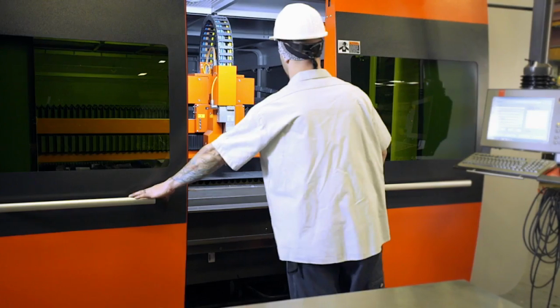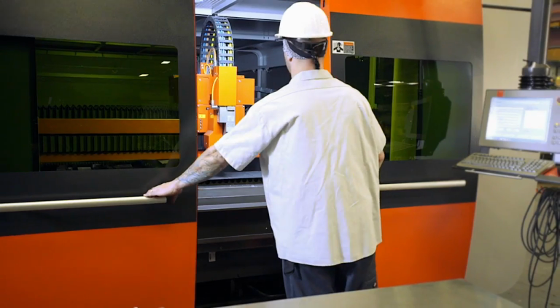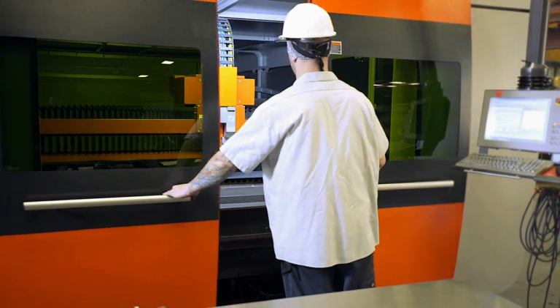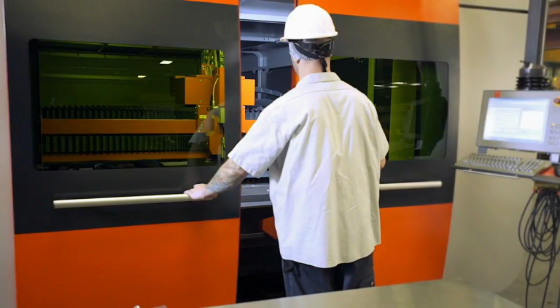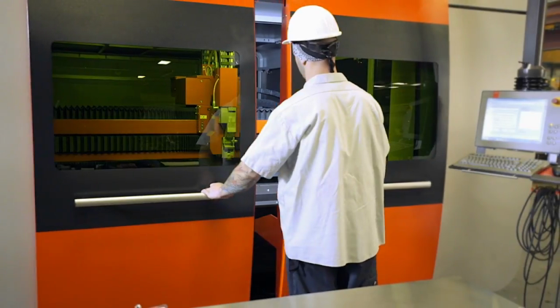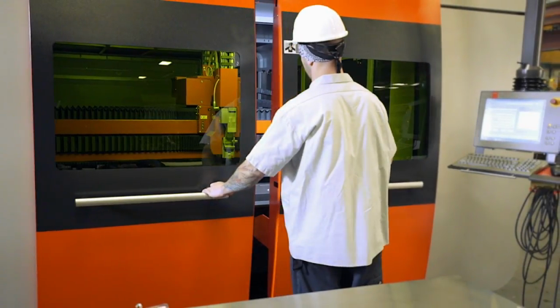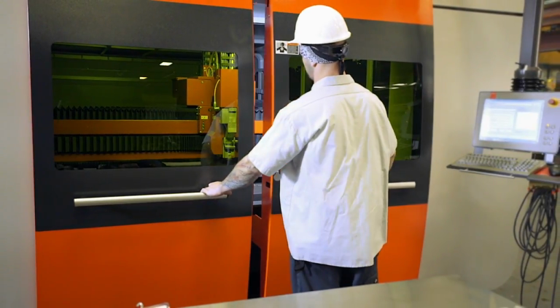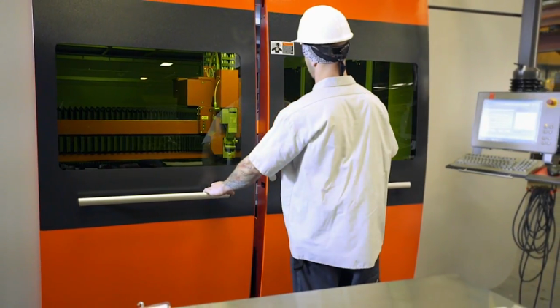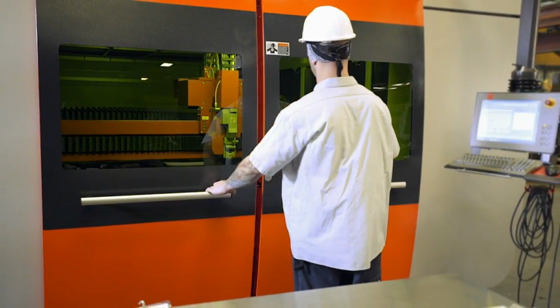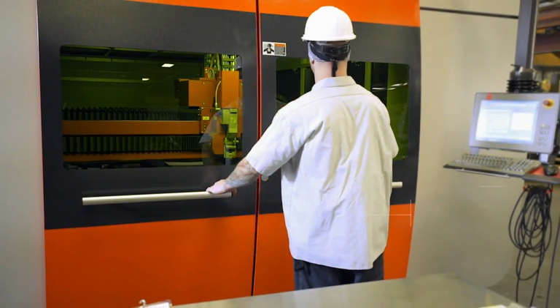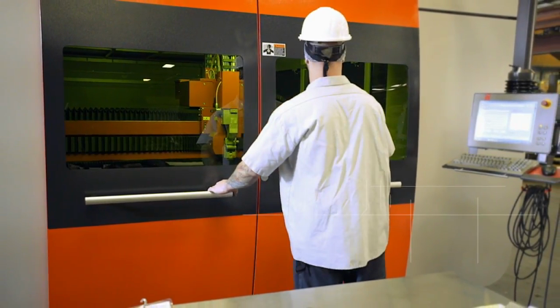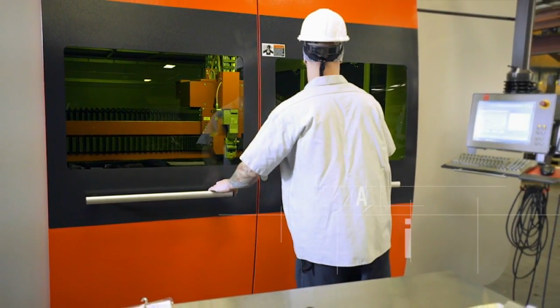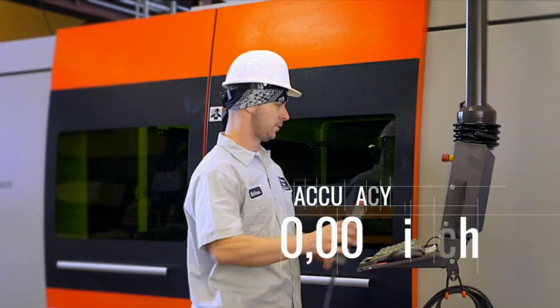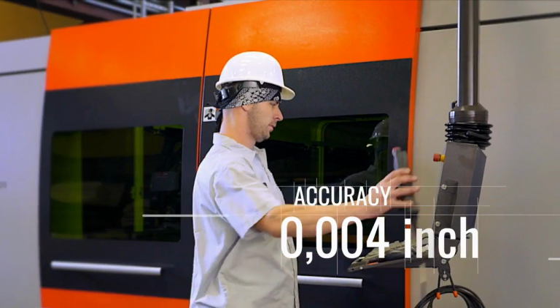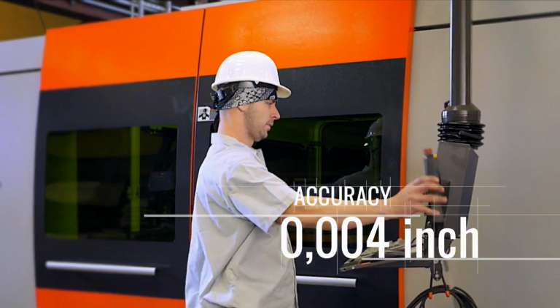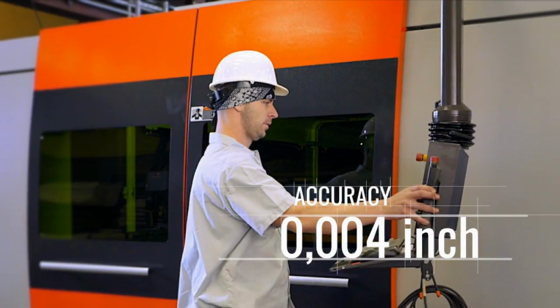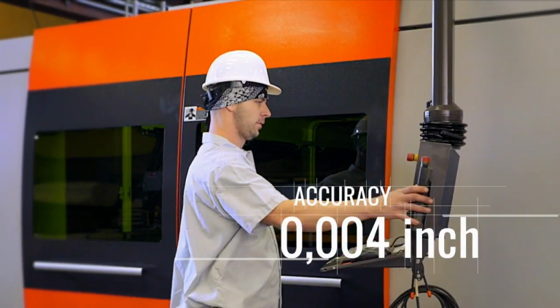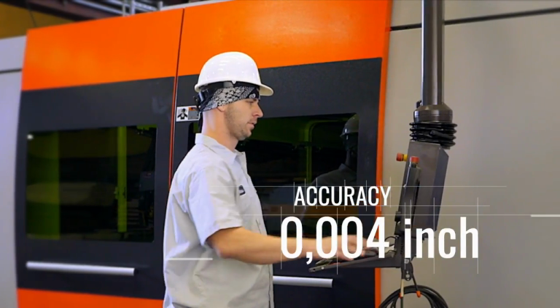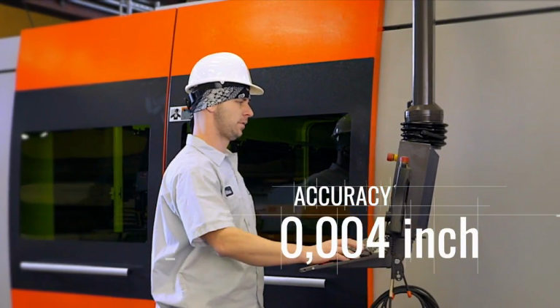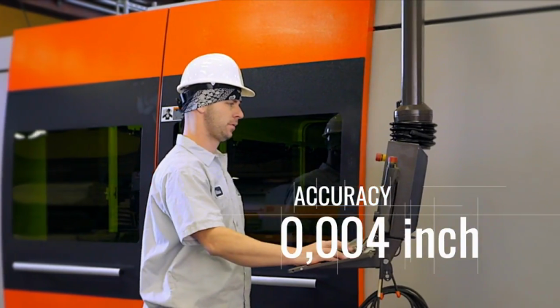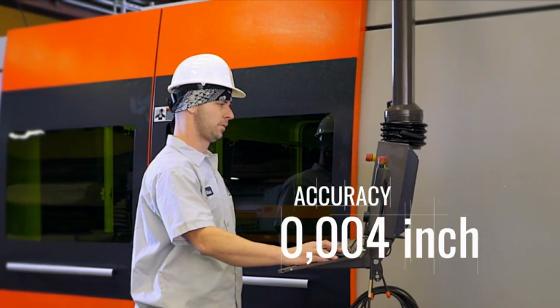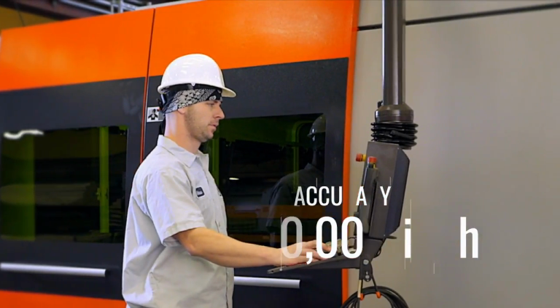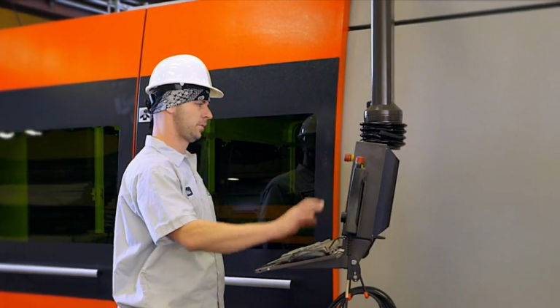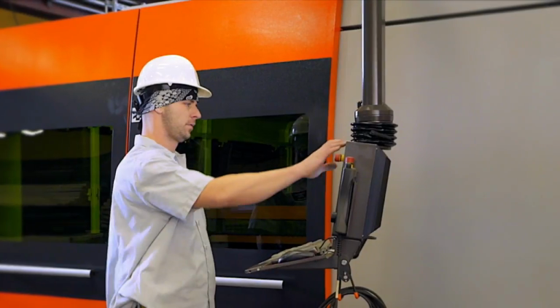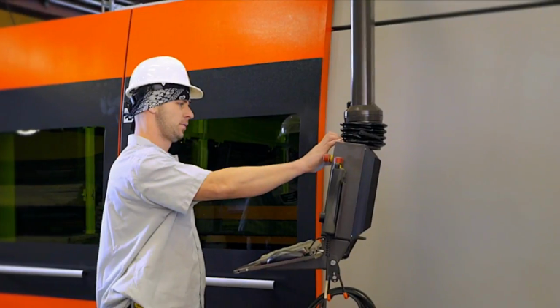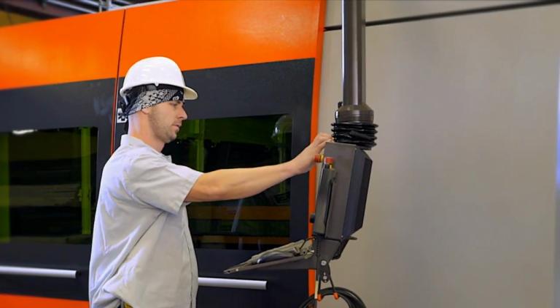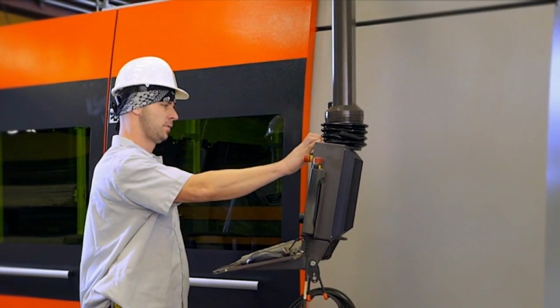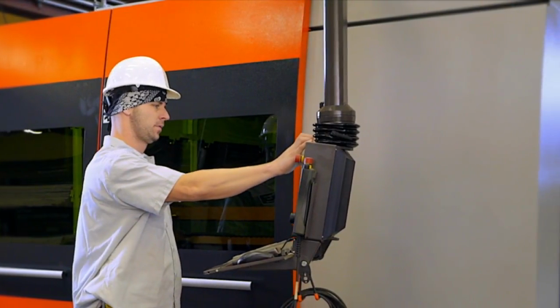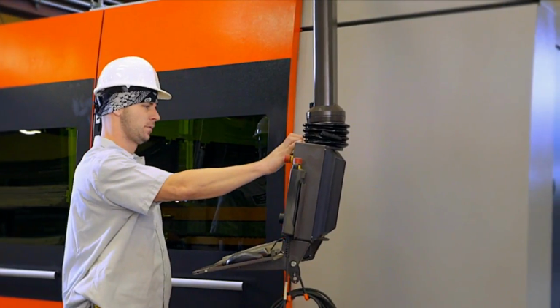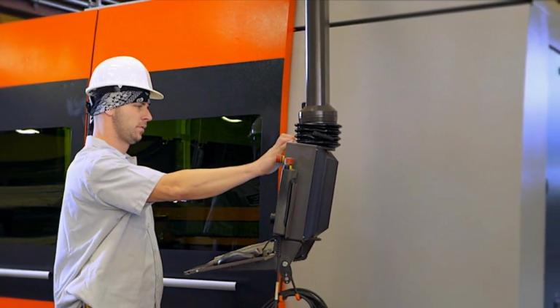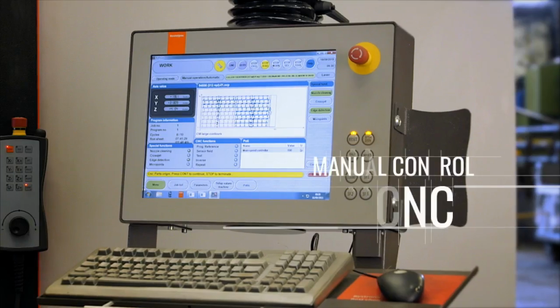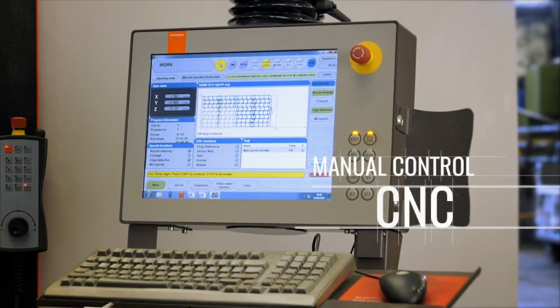At California Steel Services, we produce burr-free and distortion-free parts for medical, electronic, and industrial applications.